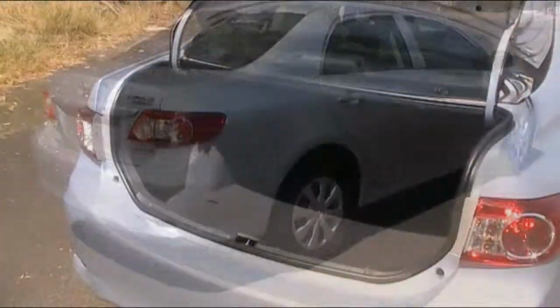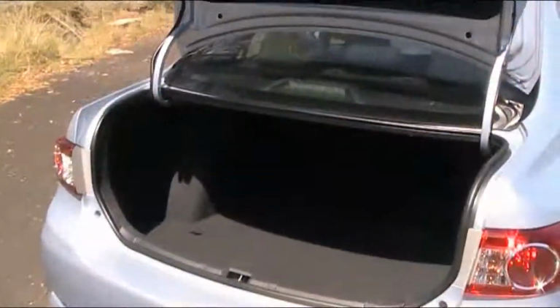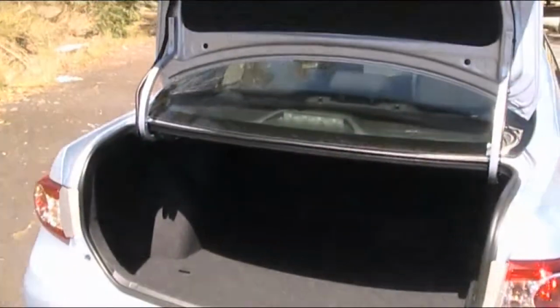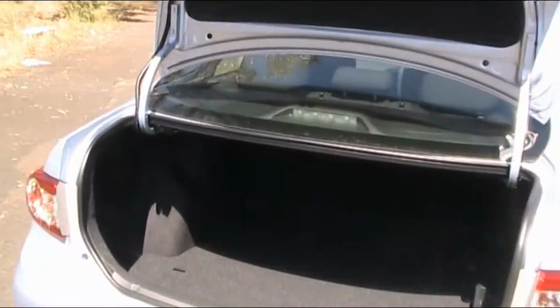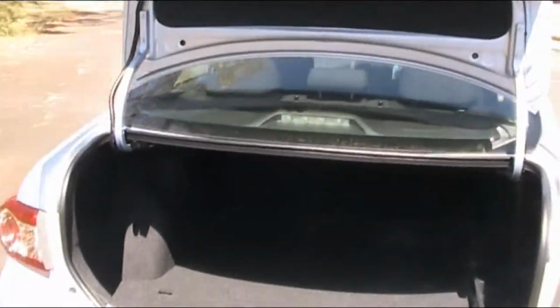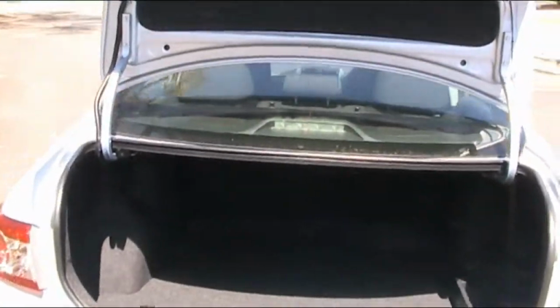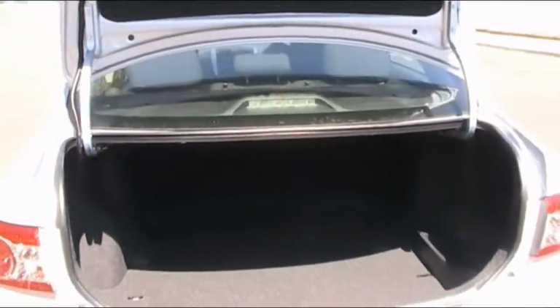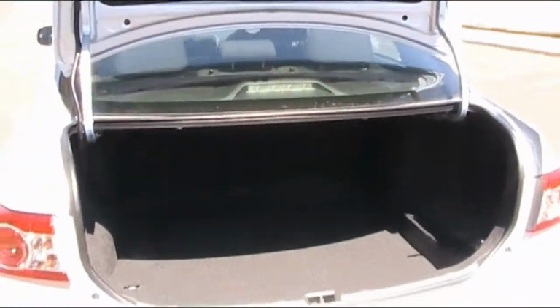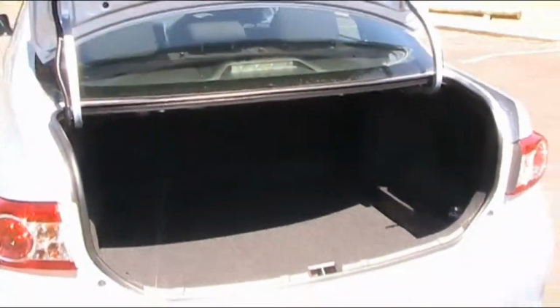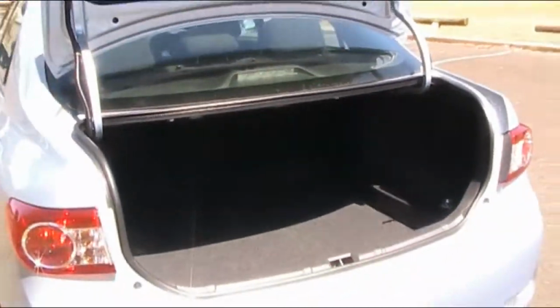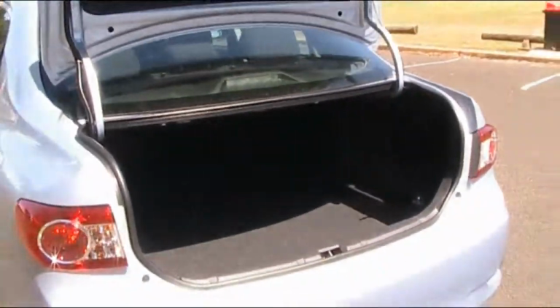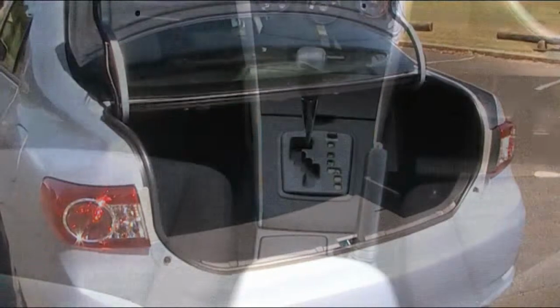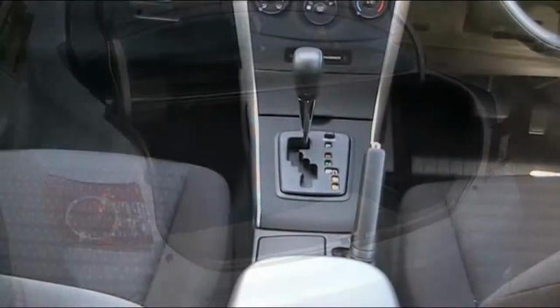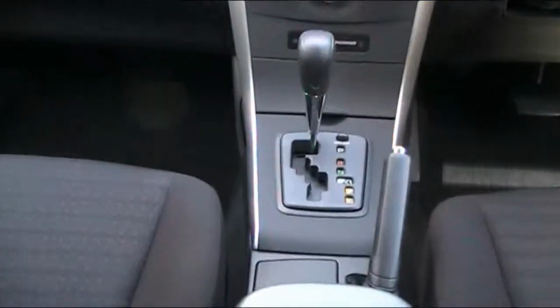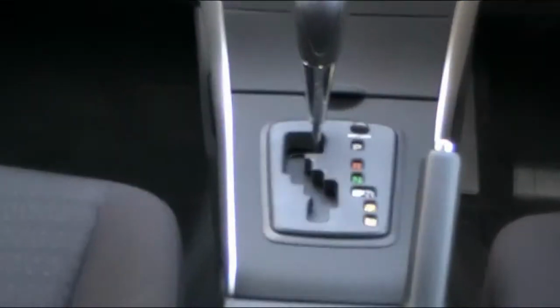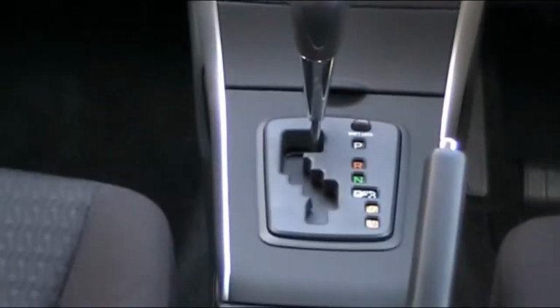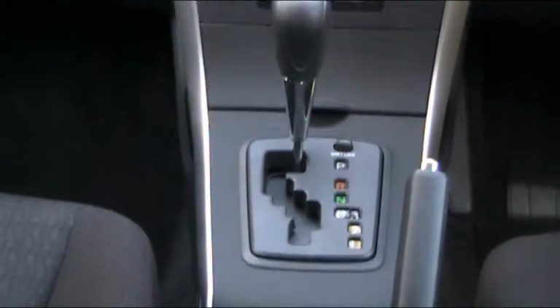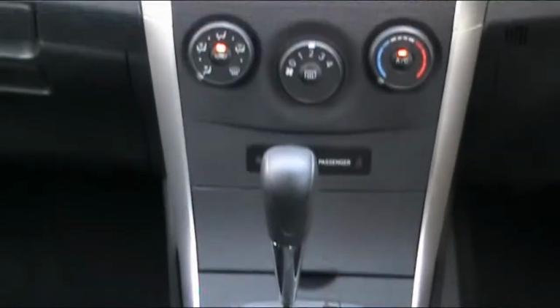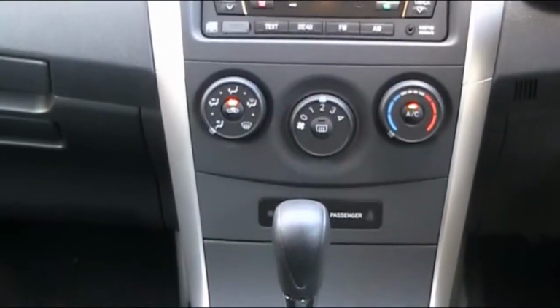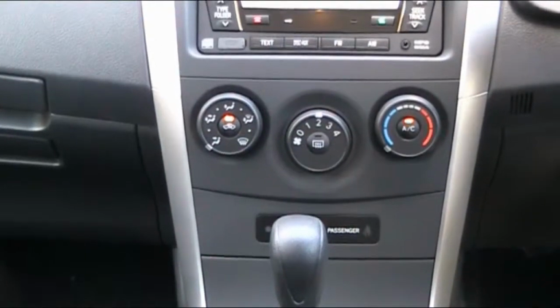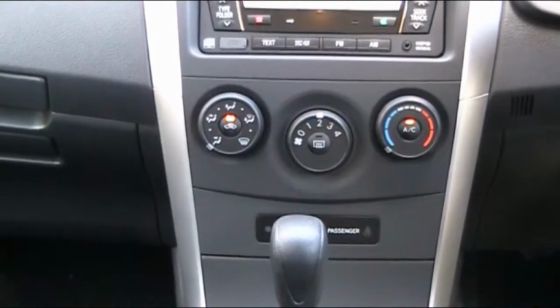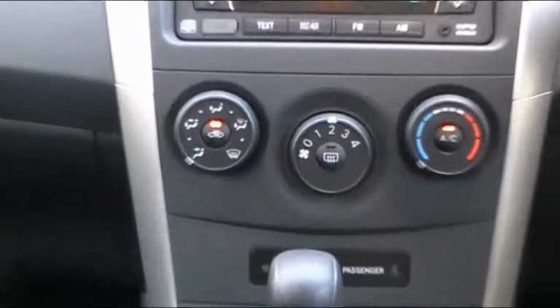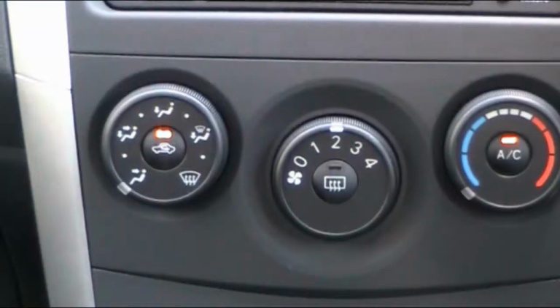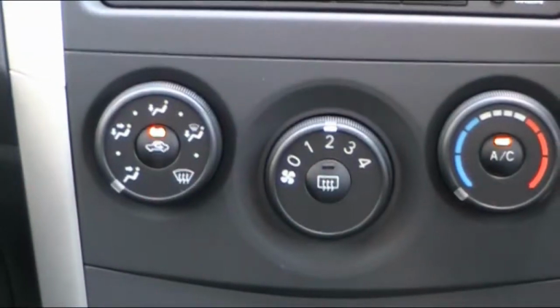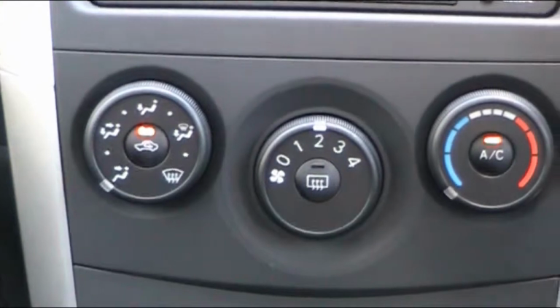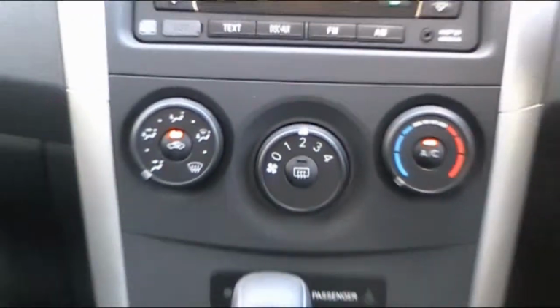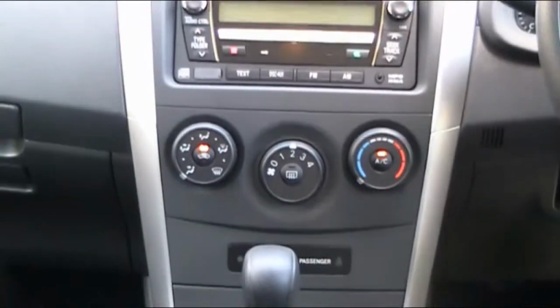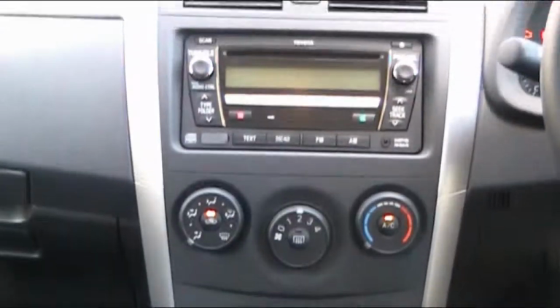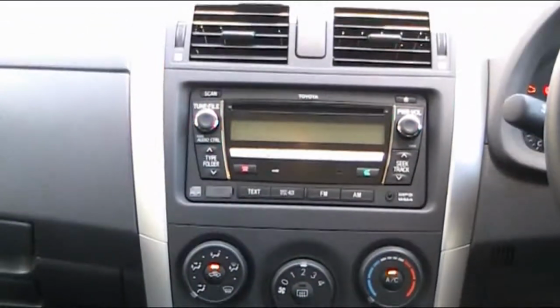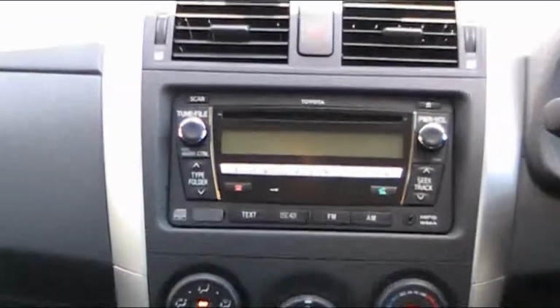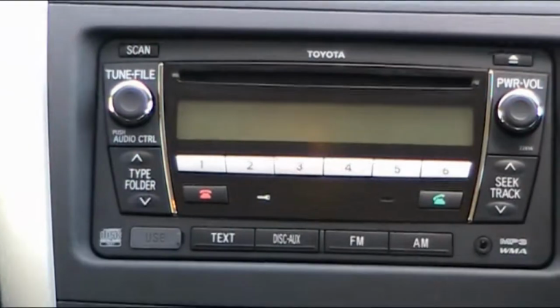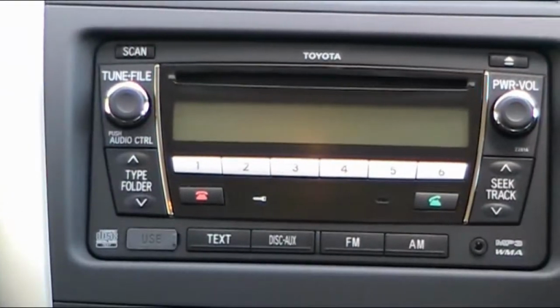The sedan model has a whopping 450 litre boot space. Here we have the 4 speed automatic transmission, which is an option. There's air conditioning and a single CD player.